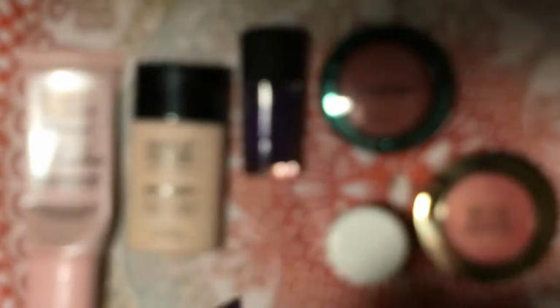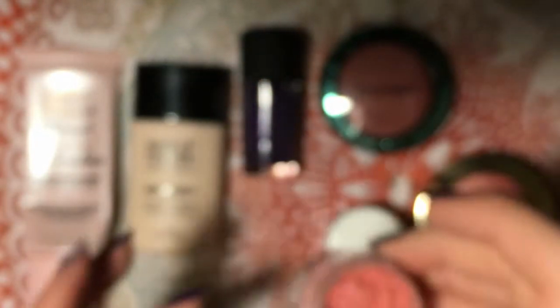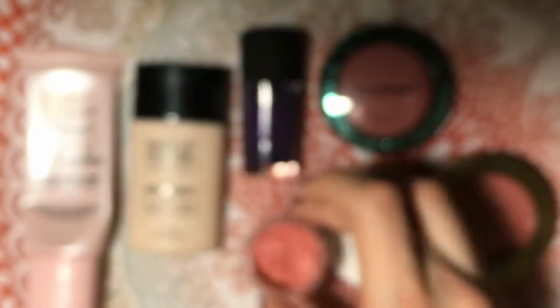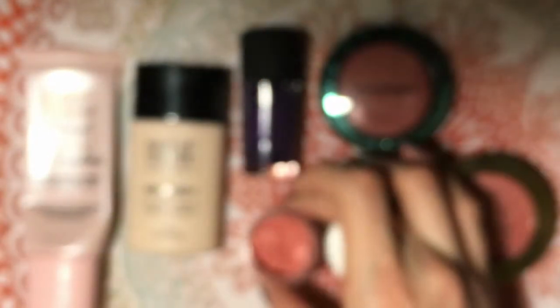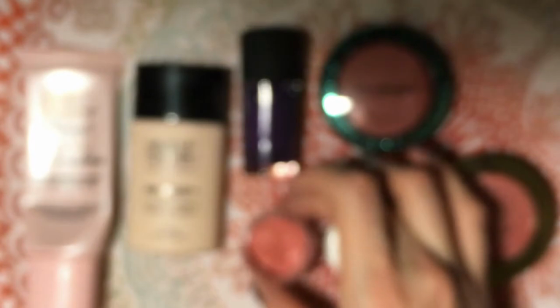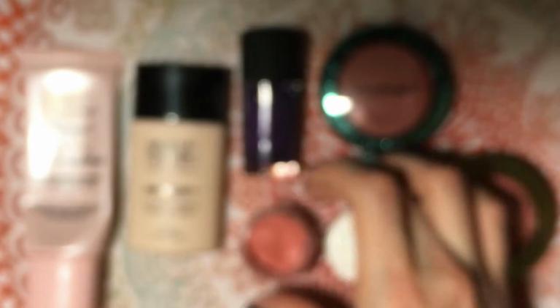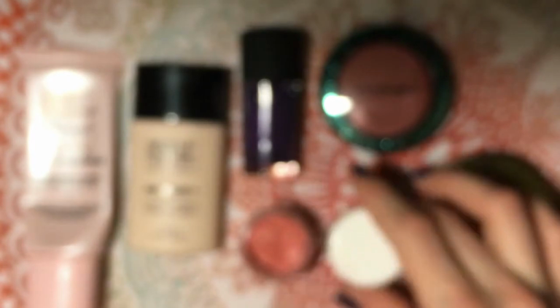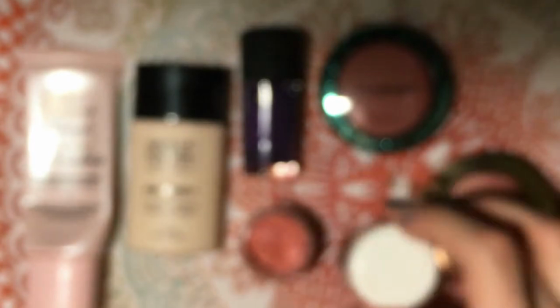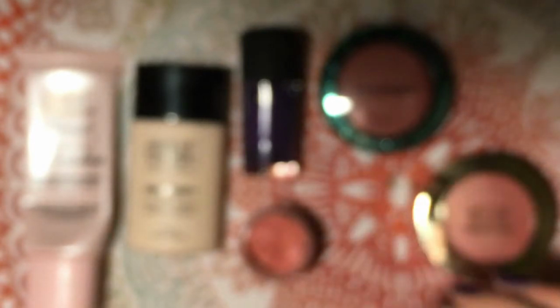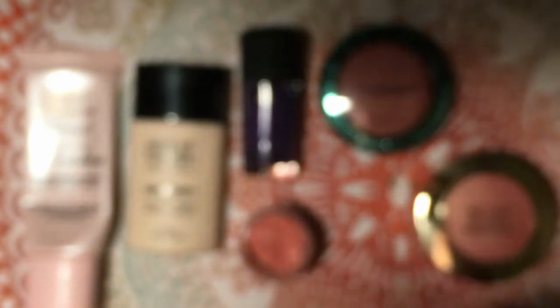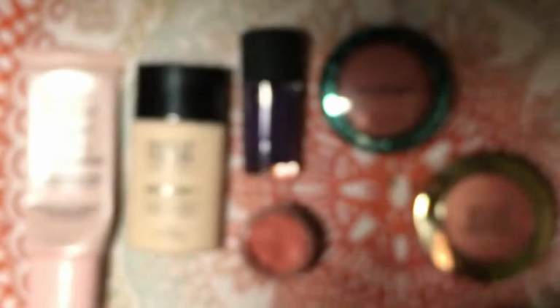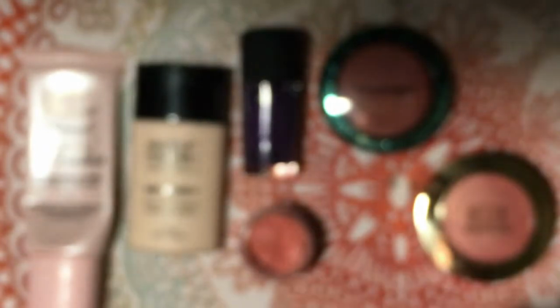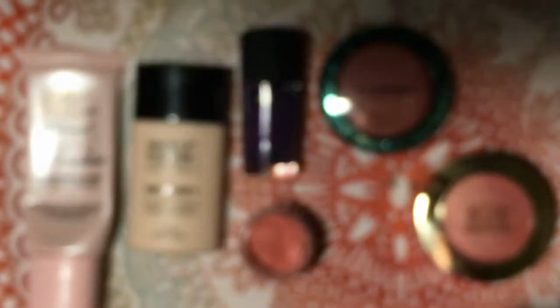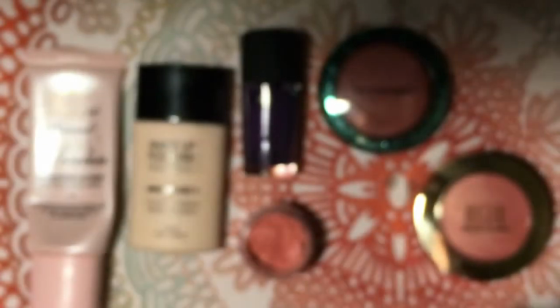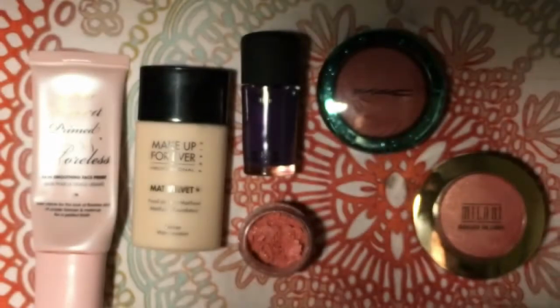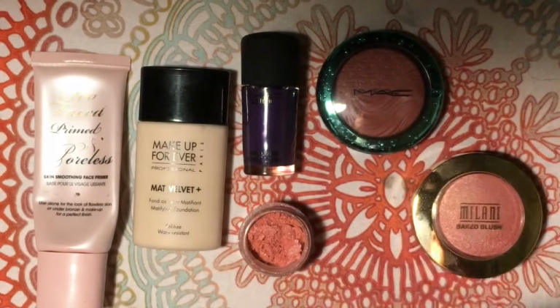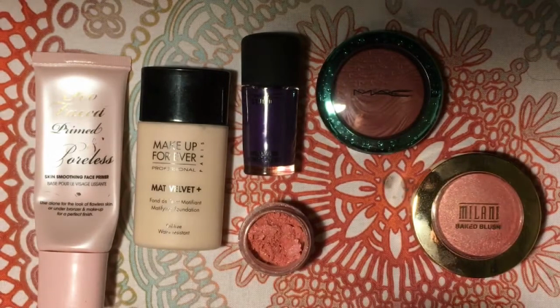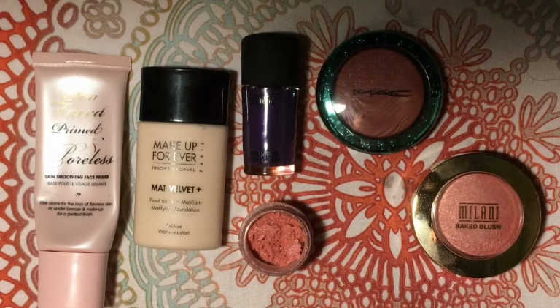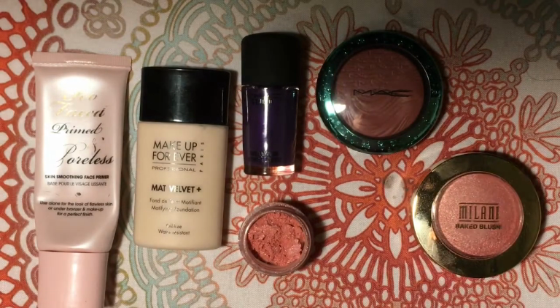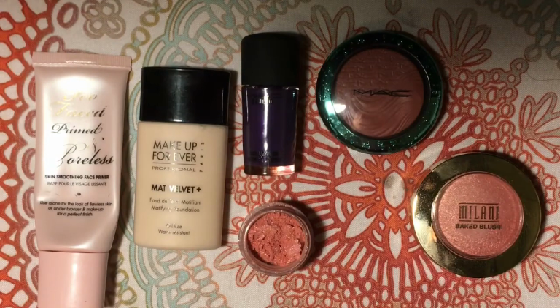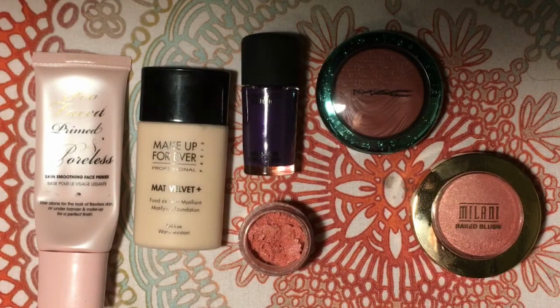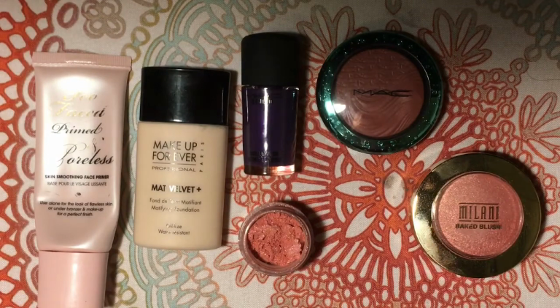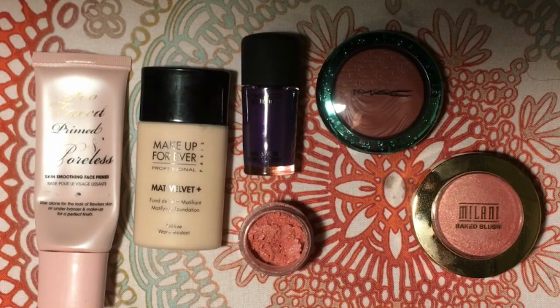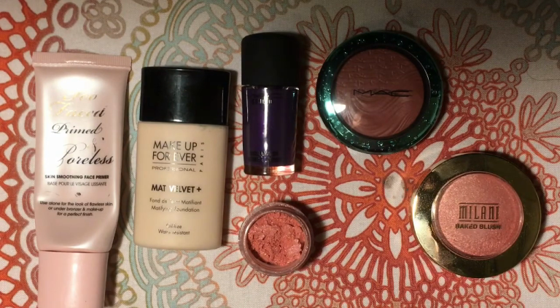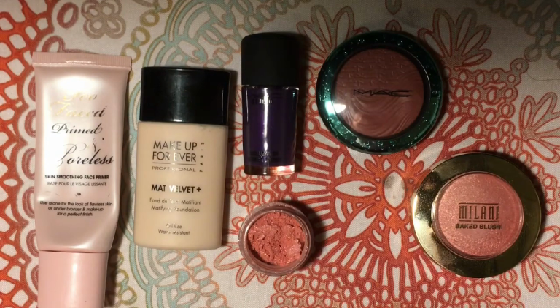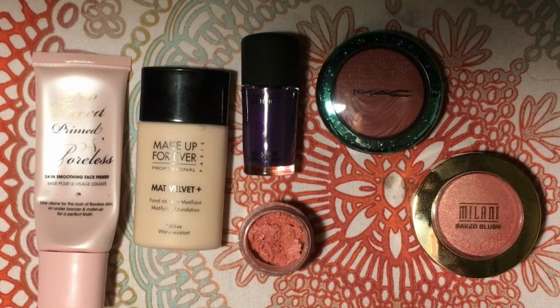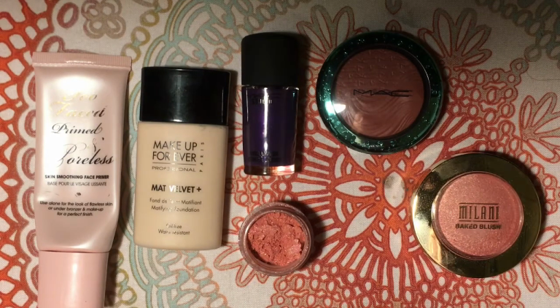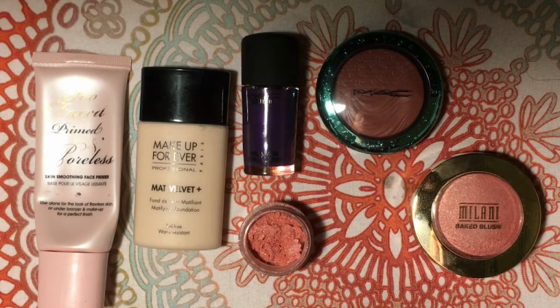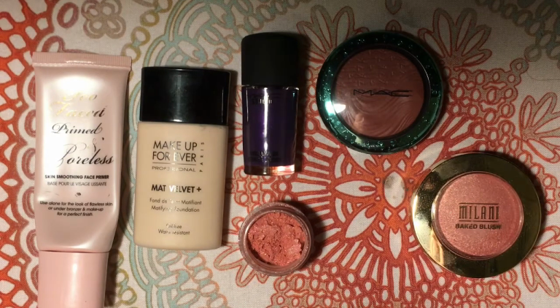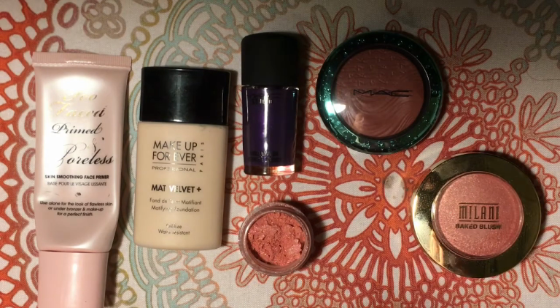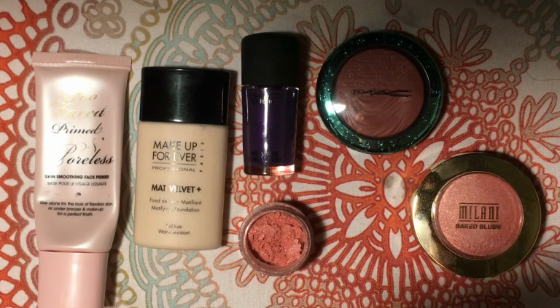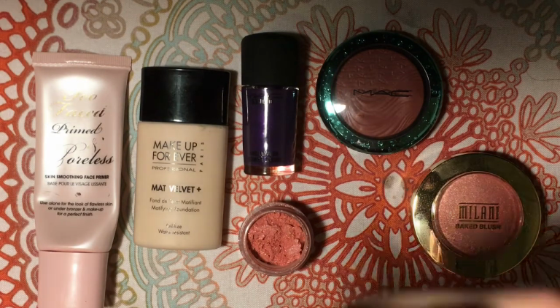I will definitely do a Sugarpill loose eyeshadow collection video soon. It's one of my favorite brands and I really can't wait to show you.